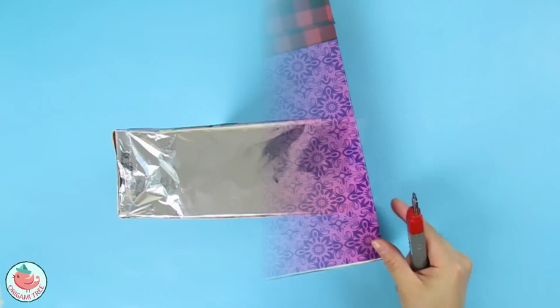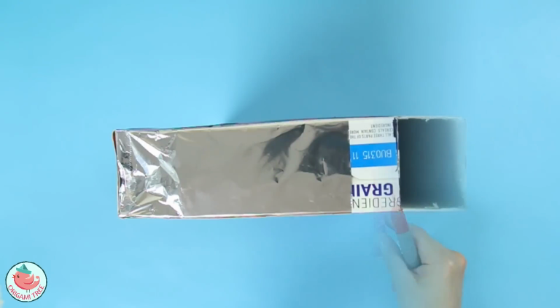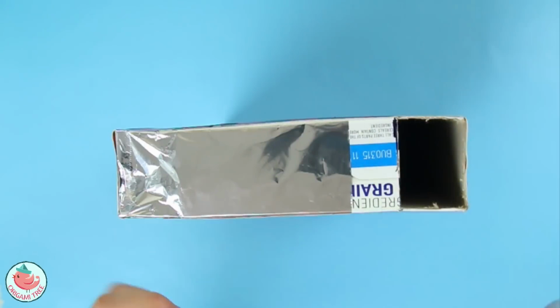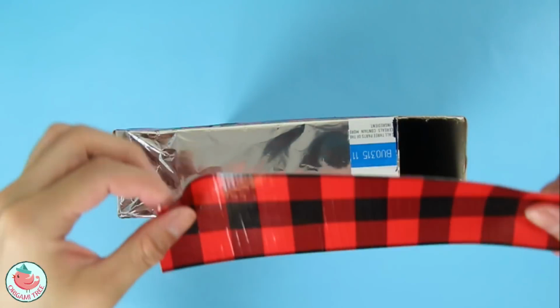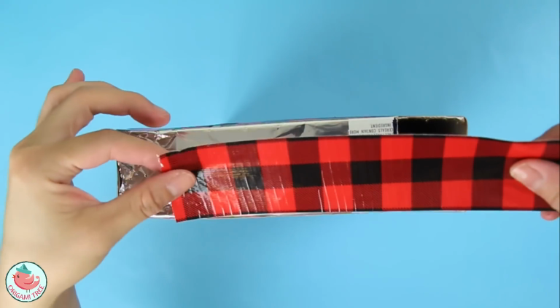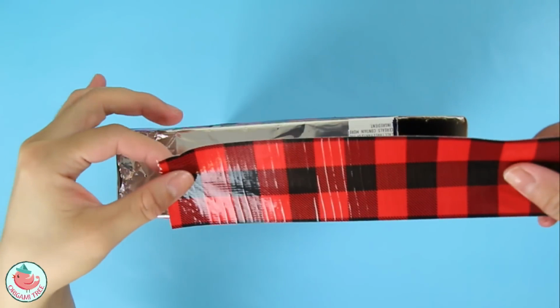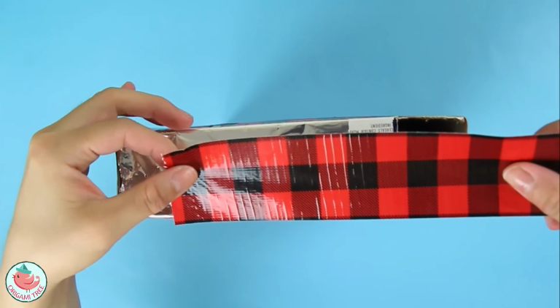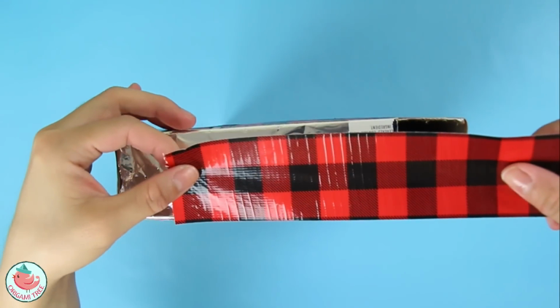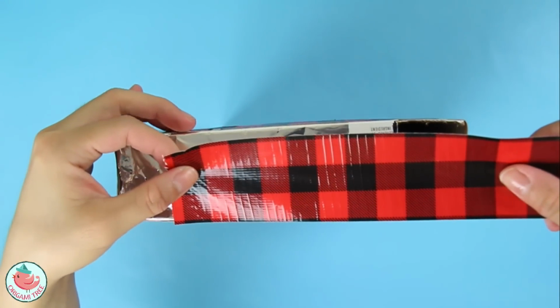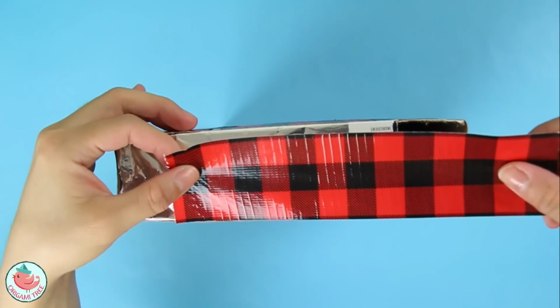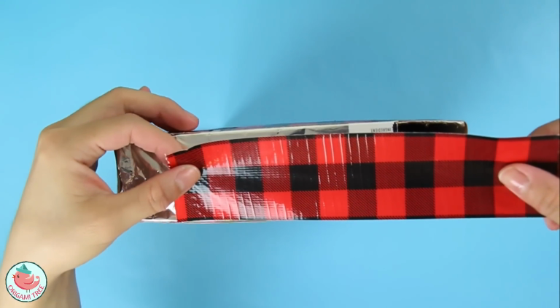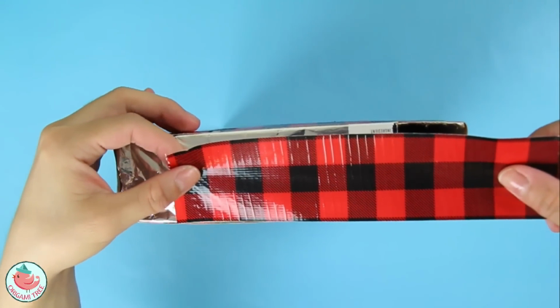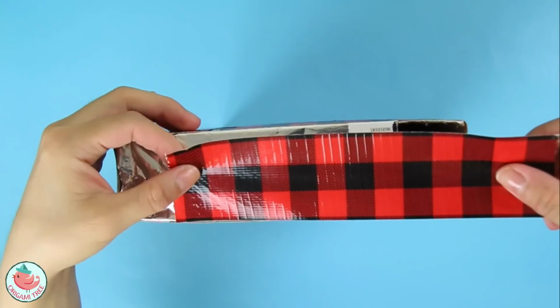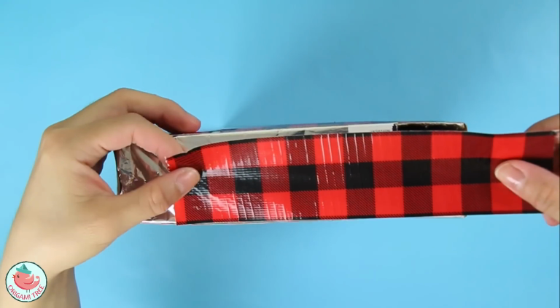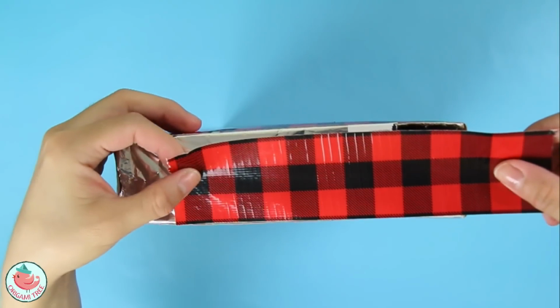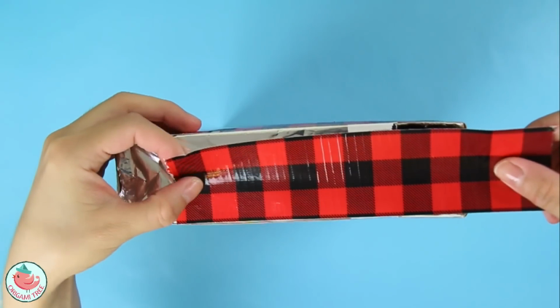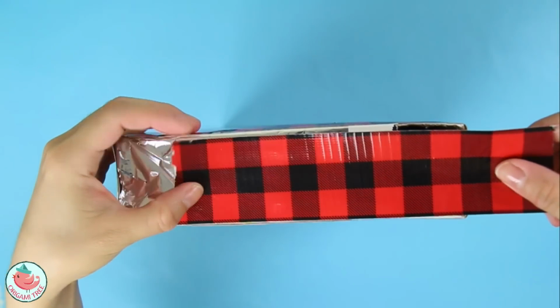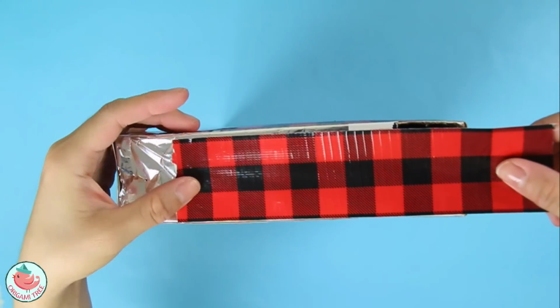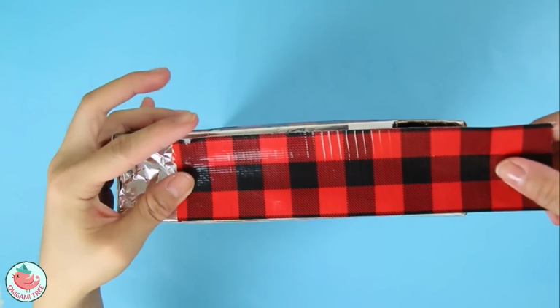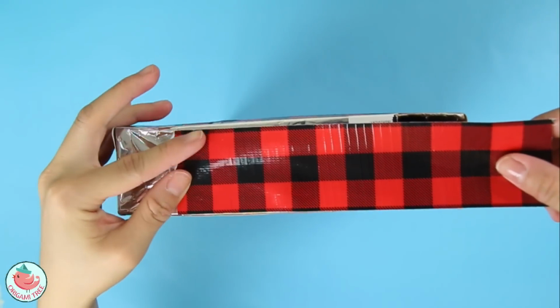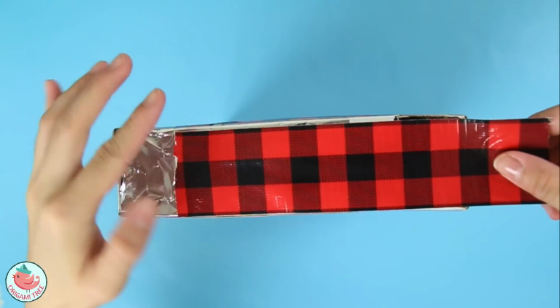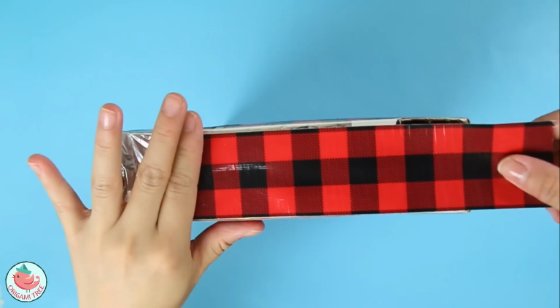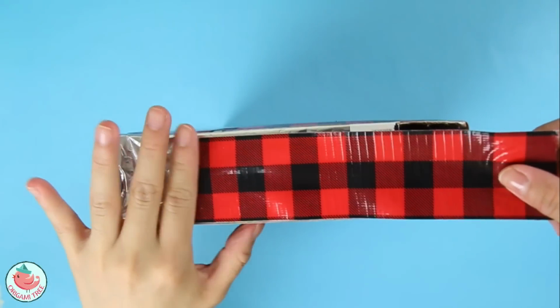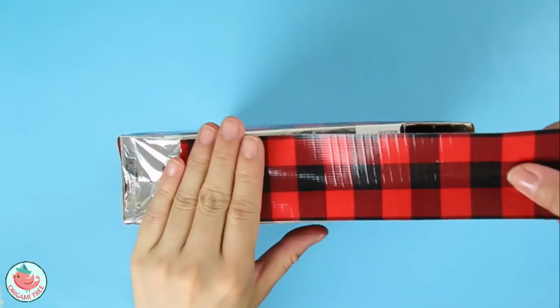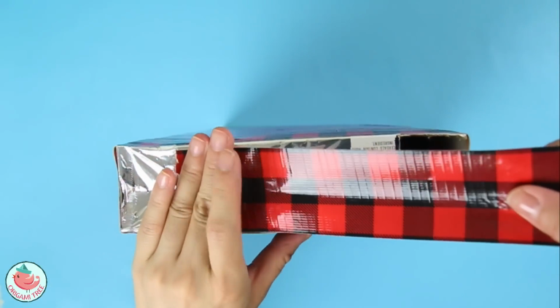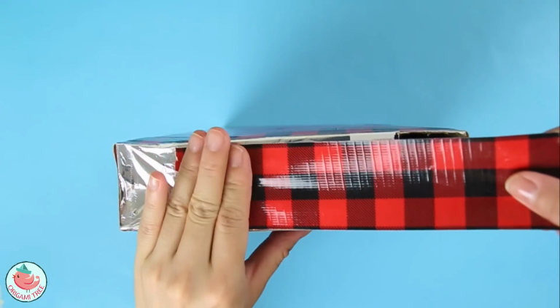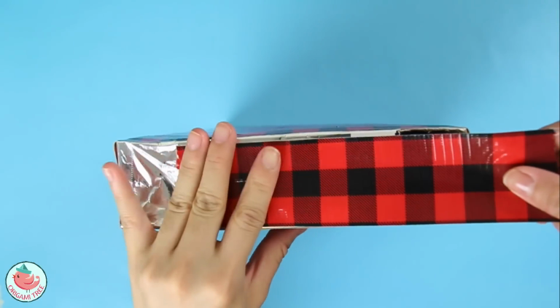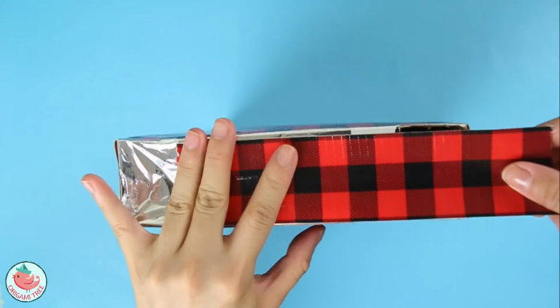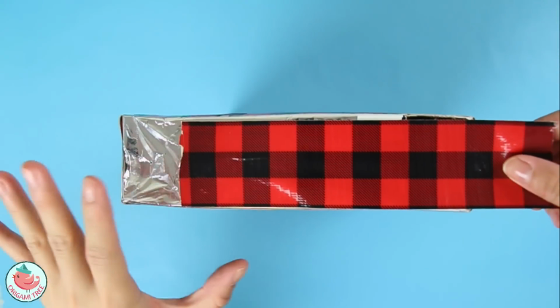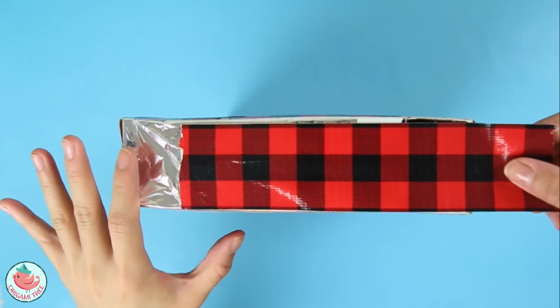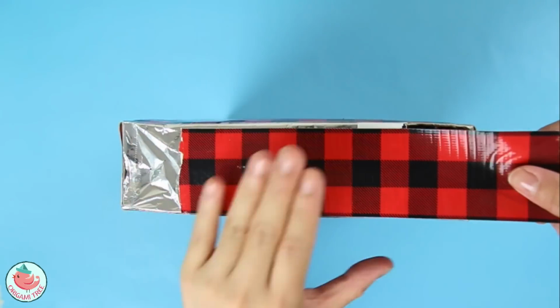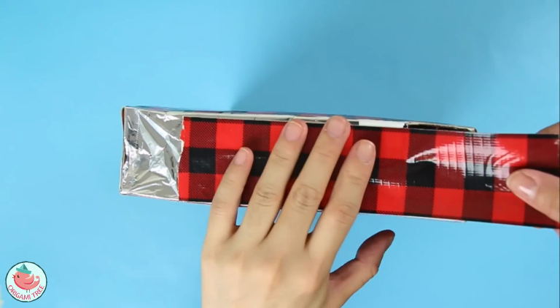Now when you're taping the top, you want to make sure you don't cover the pinhole area, otherwise it will completely defeat the entire point of what we did earlier. So just make sure you don't cover this area.